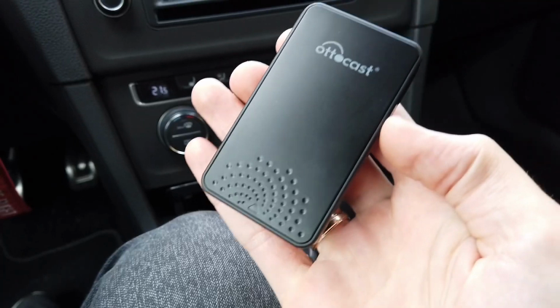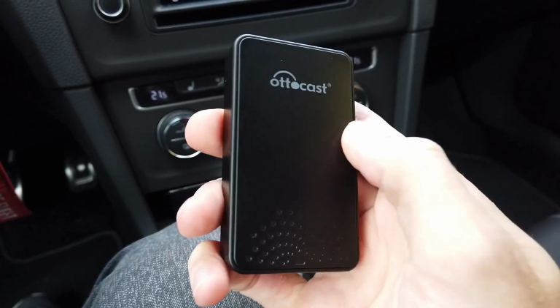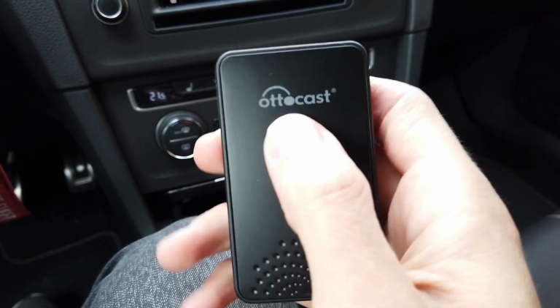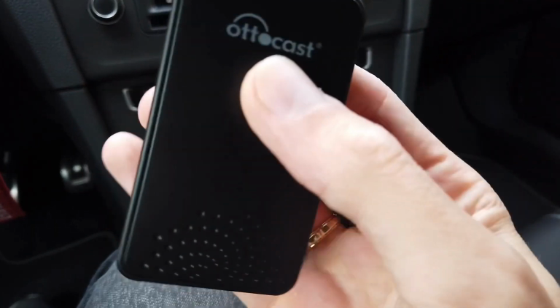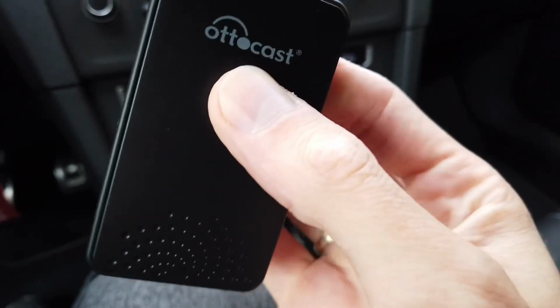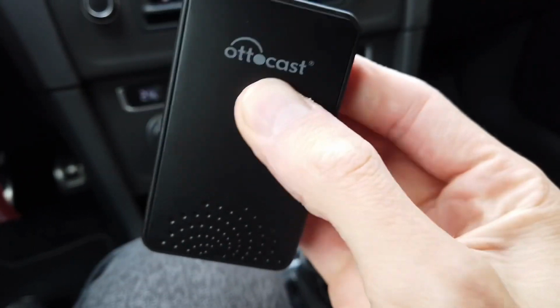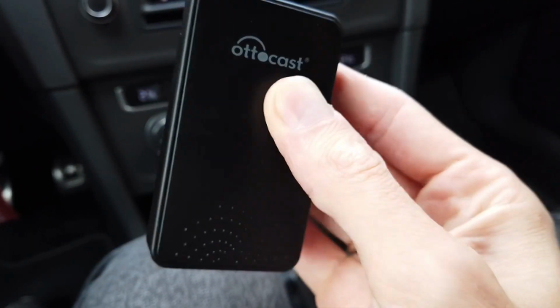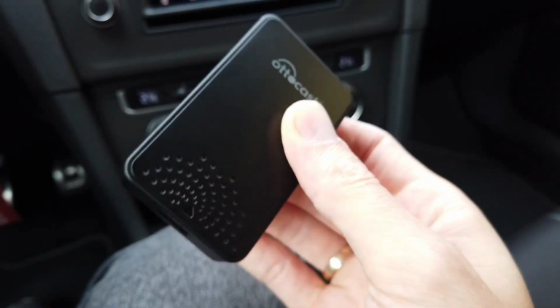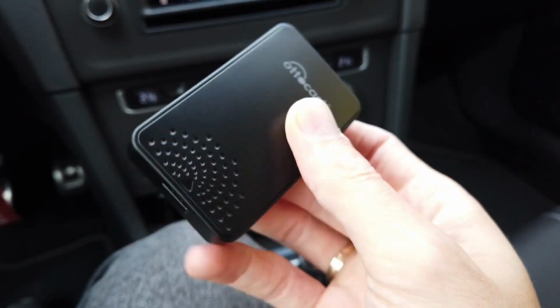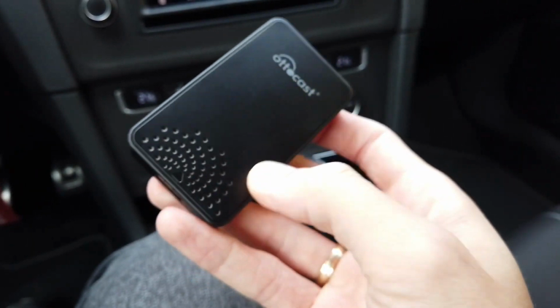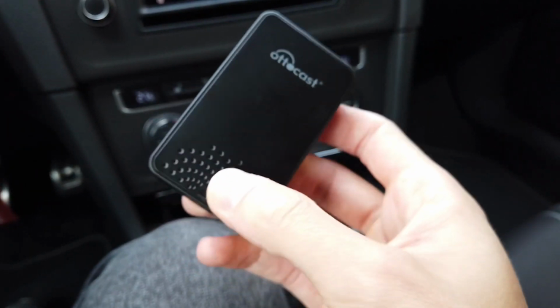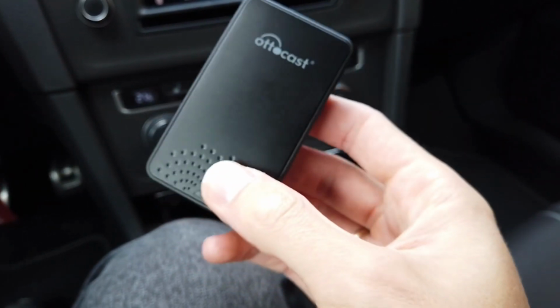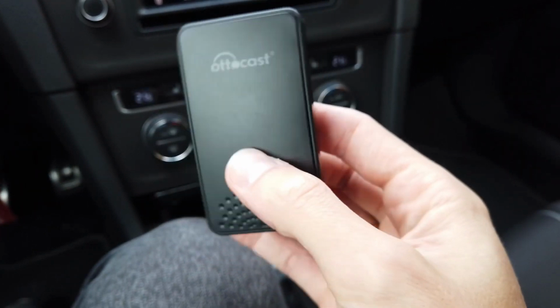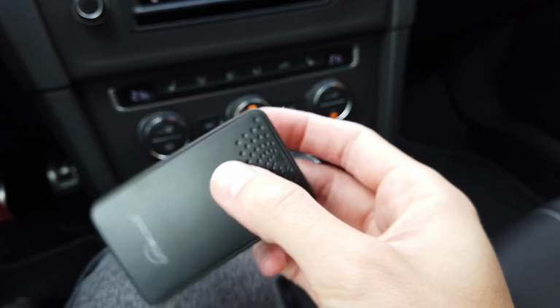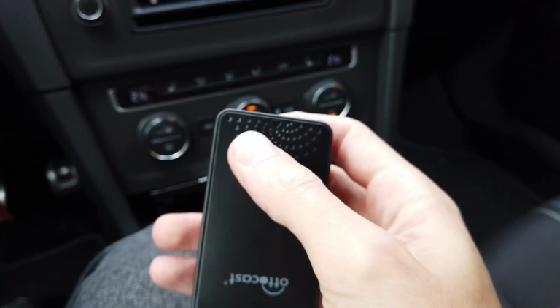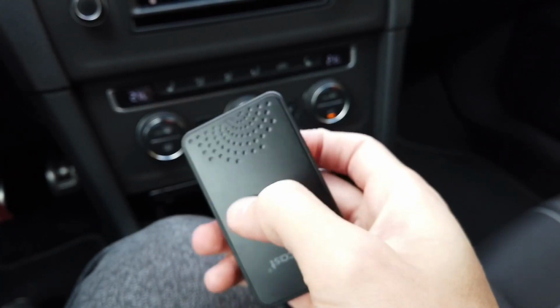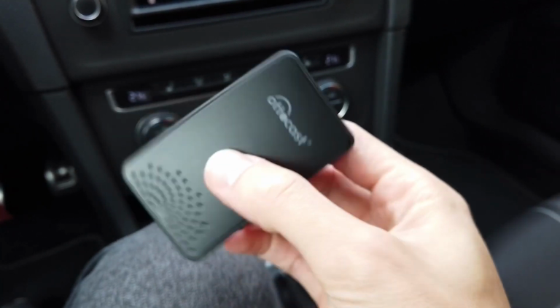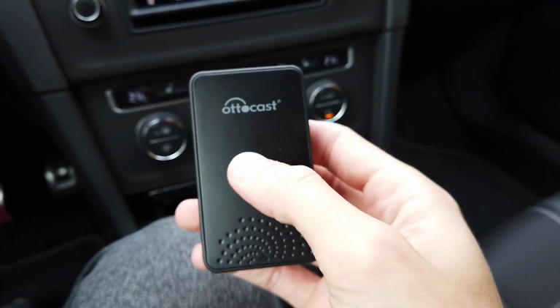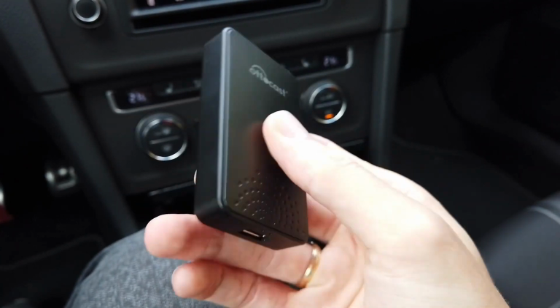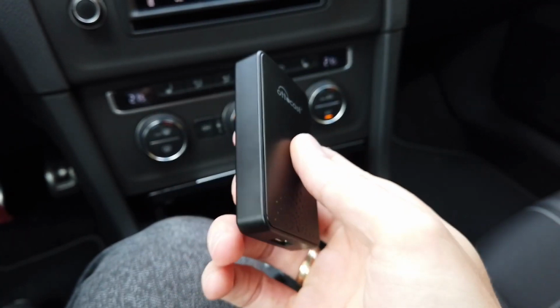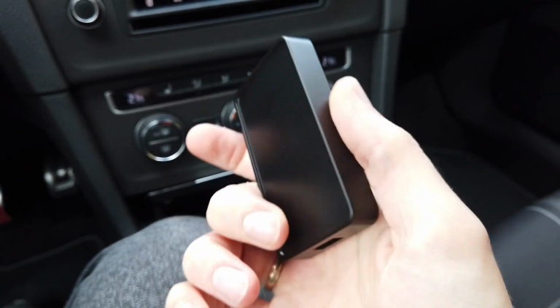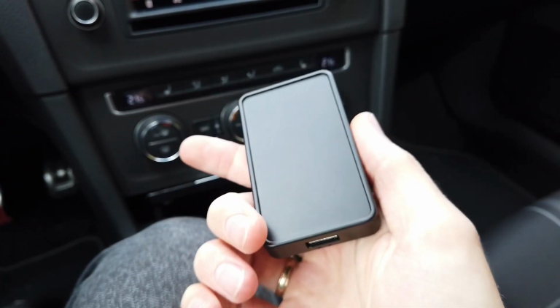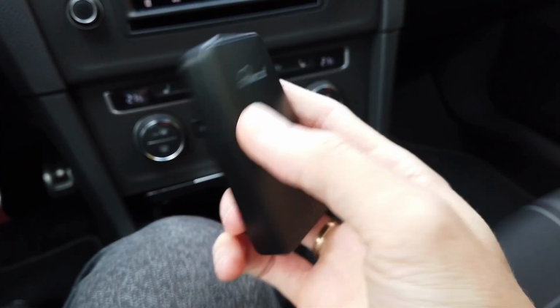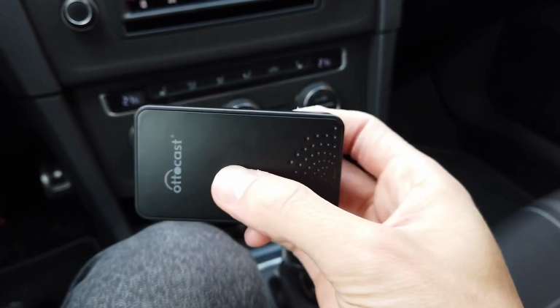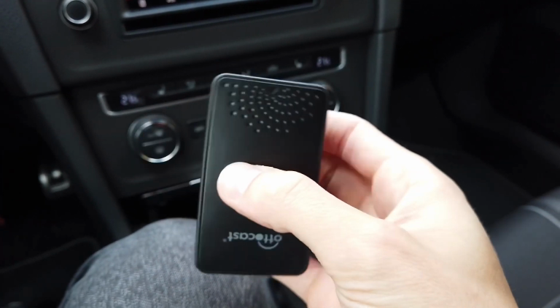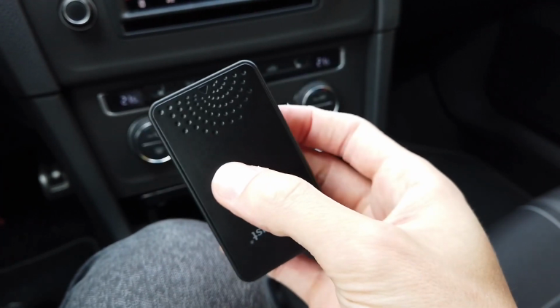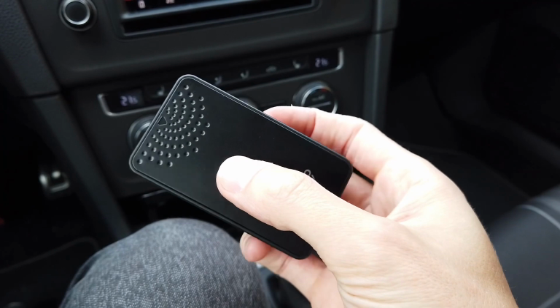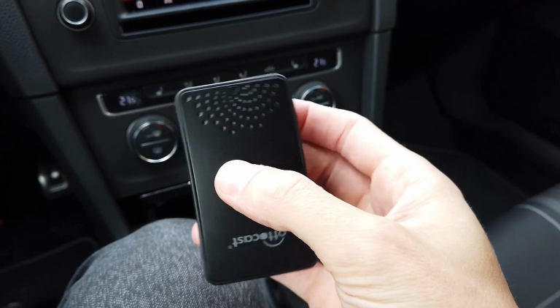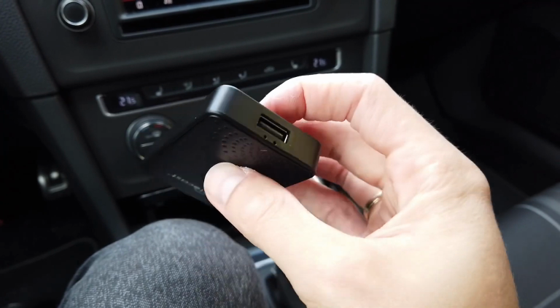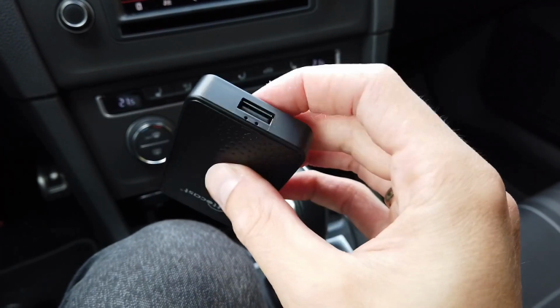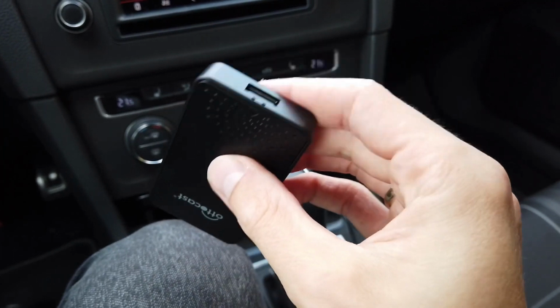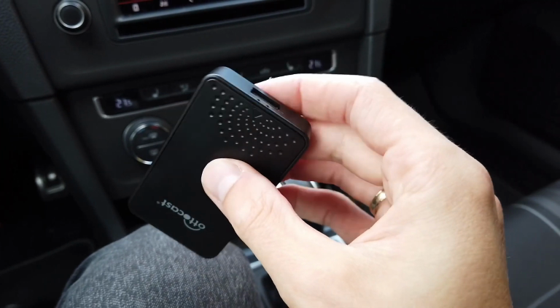Hey guys, this is AutoCast. This device is designed to transform your wired CarPlay interface into a wireless one, and today I'm just going to update the firmware.